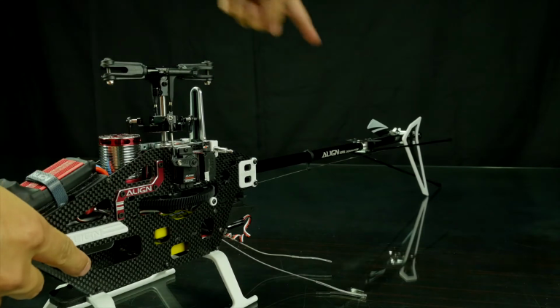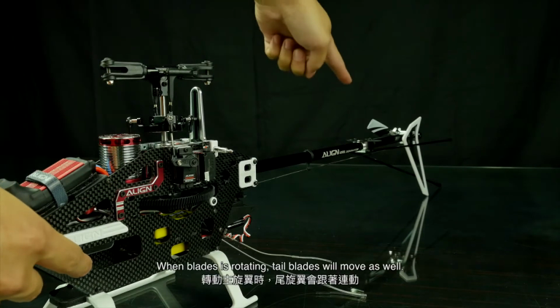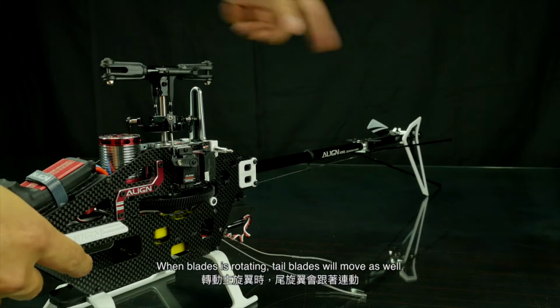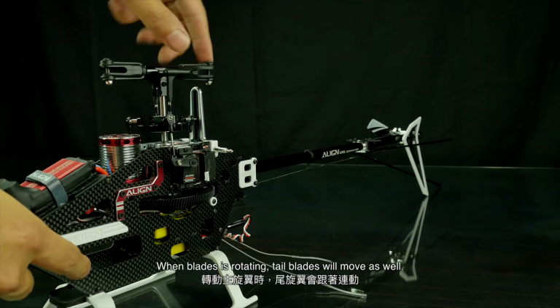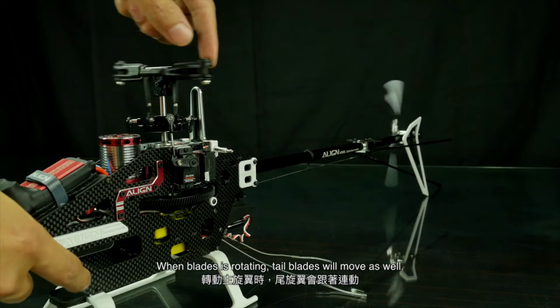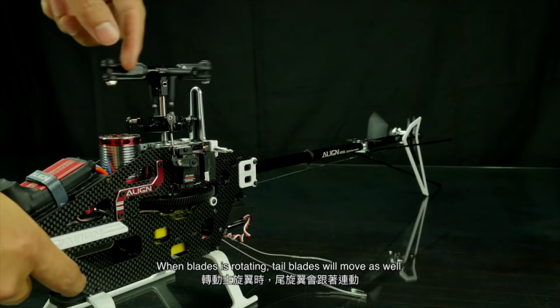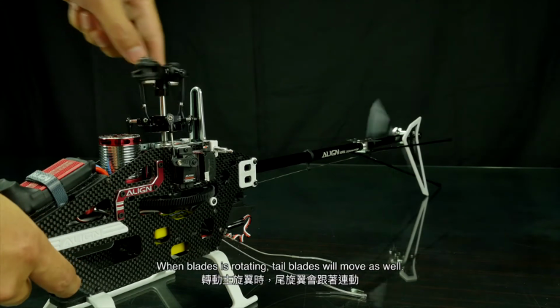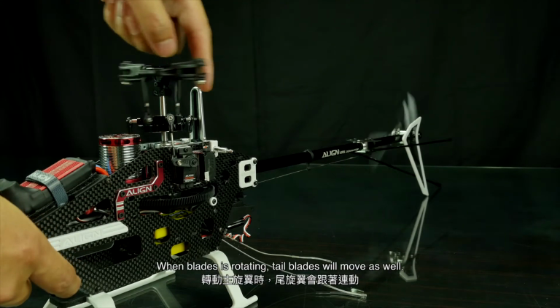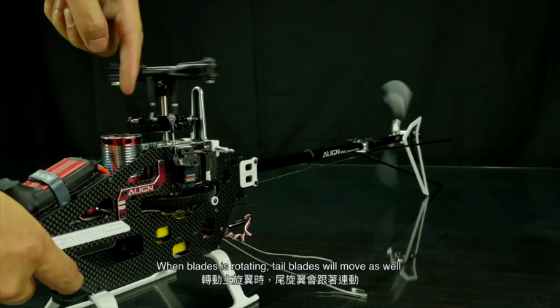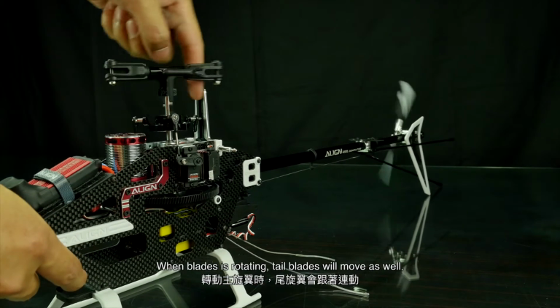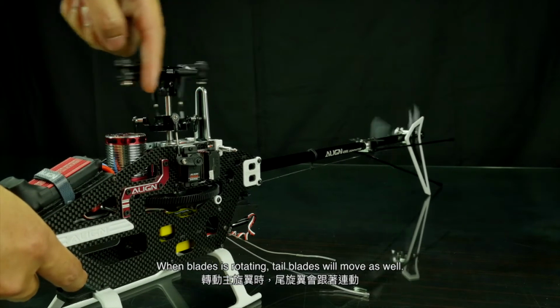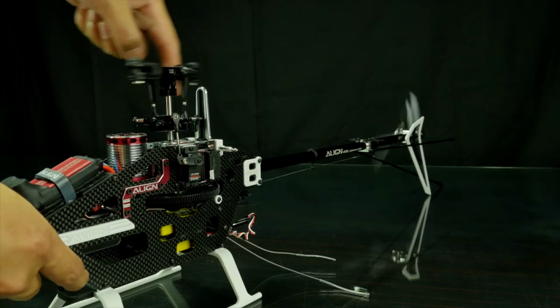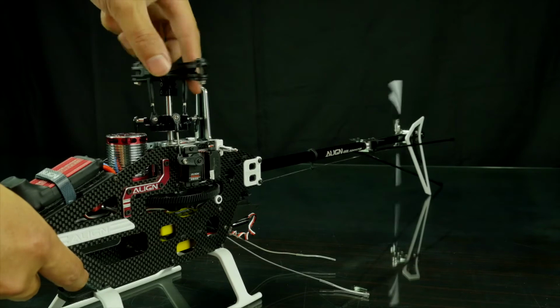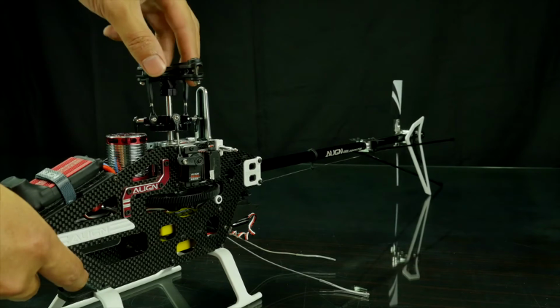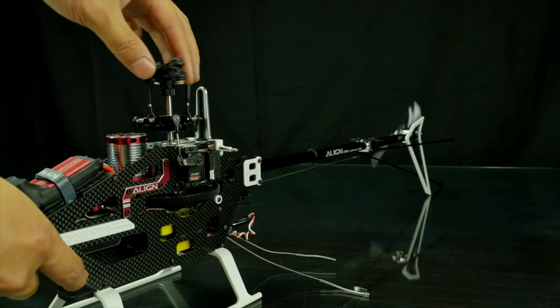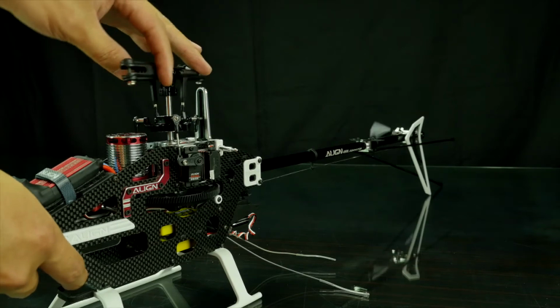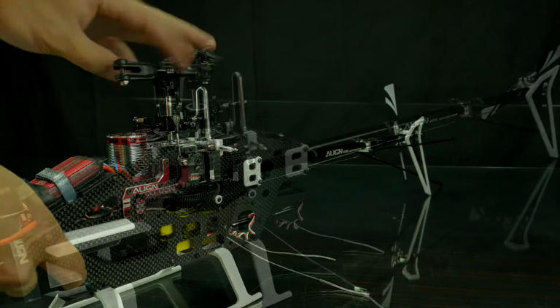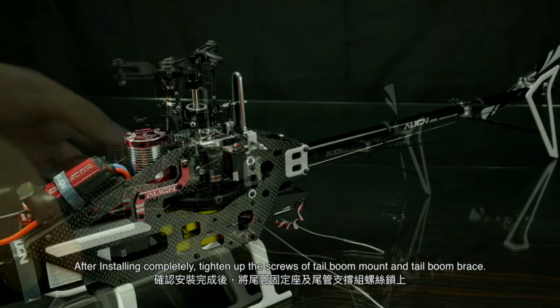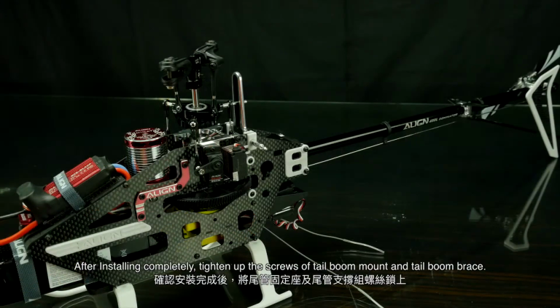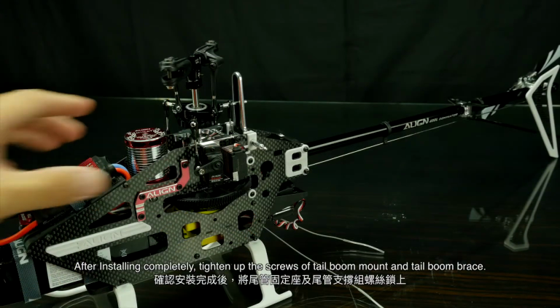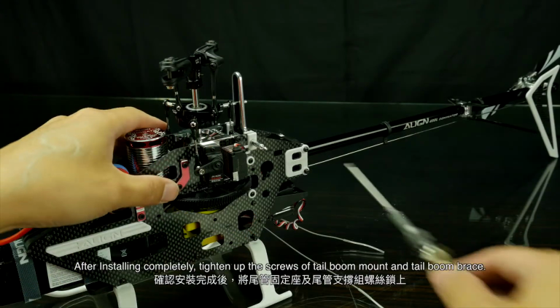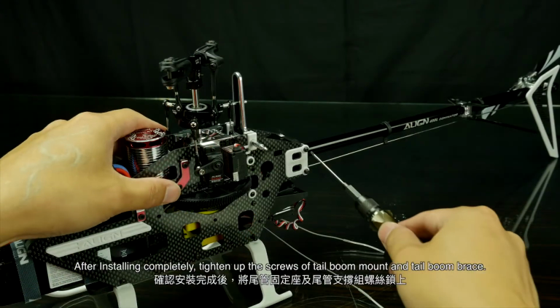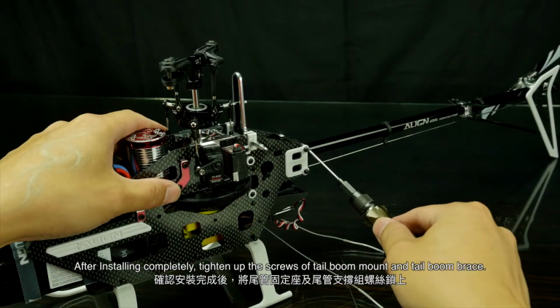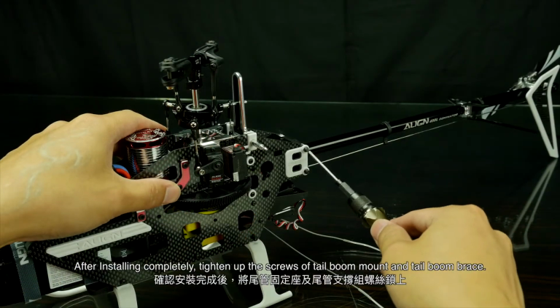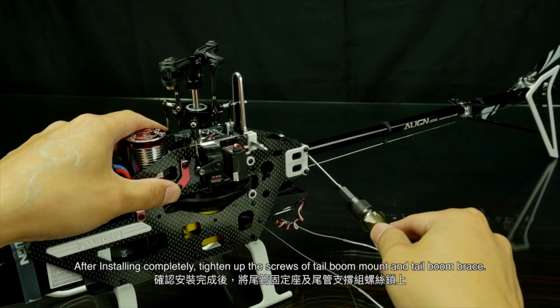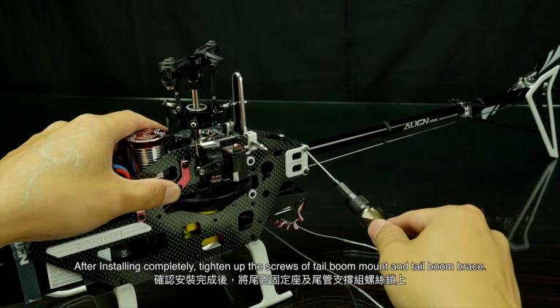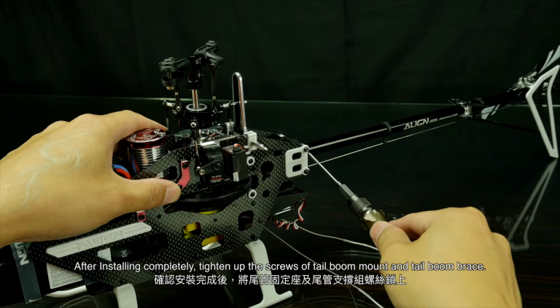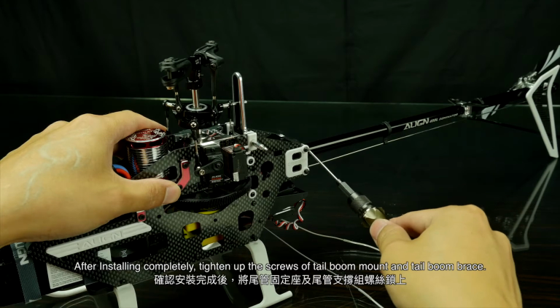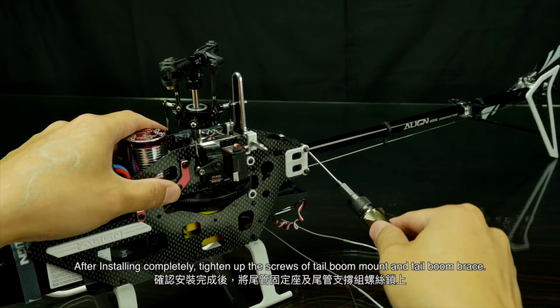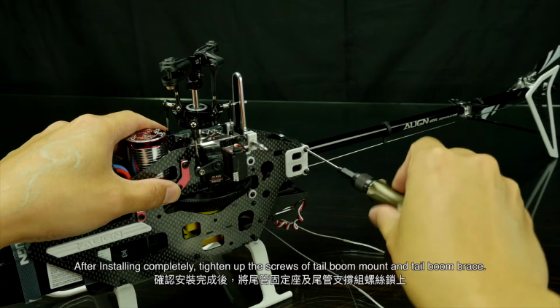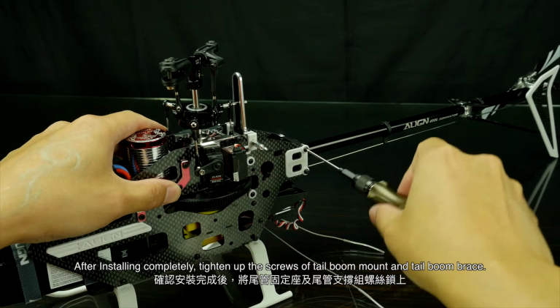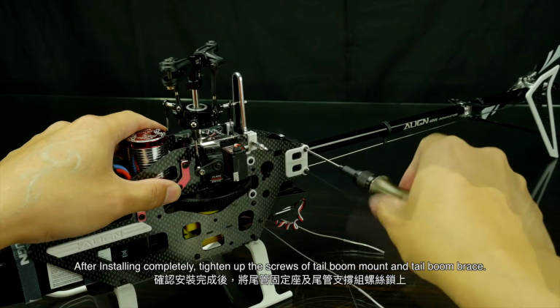When the blades are rotating, the top blades will move as well. After installation is complete, tighten up the screws of the top bone mount and top bone brace.